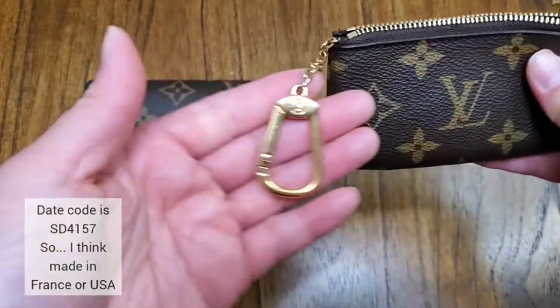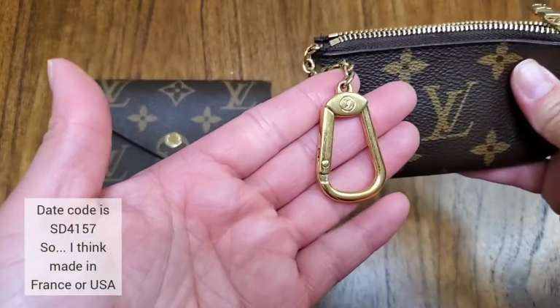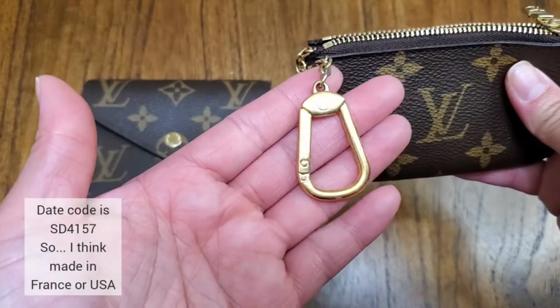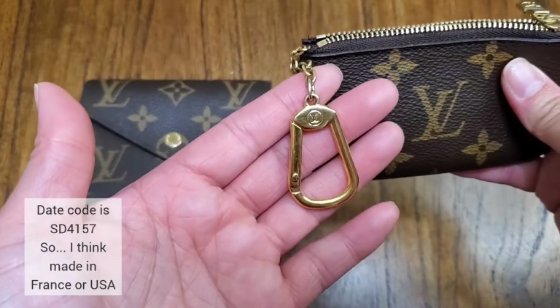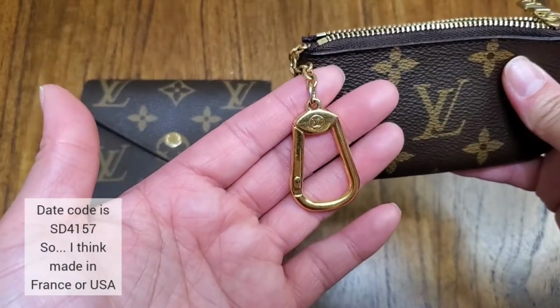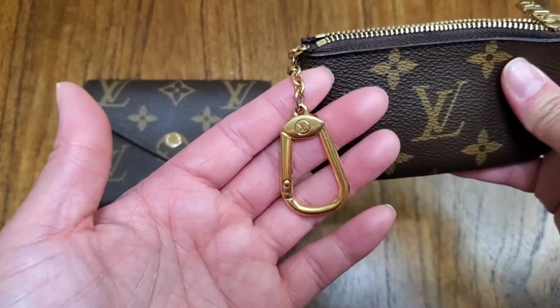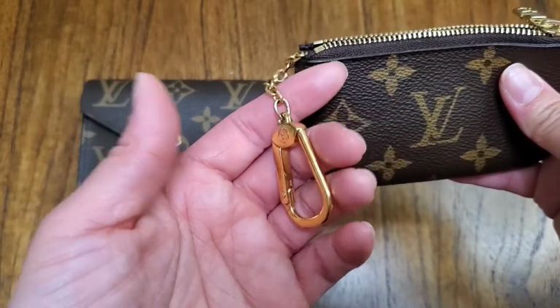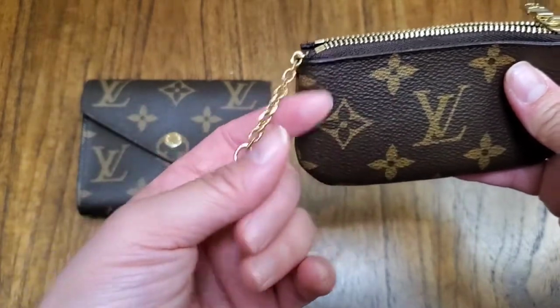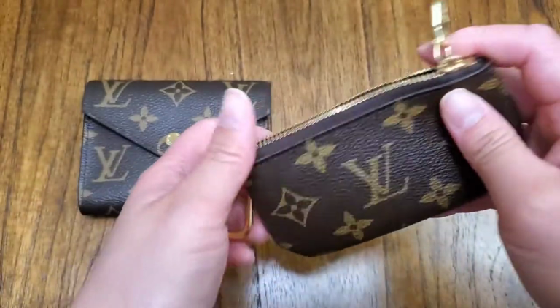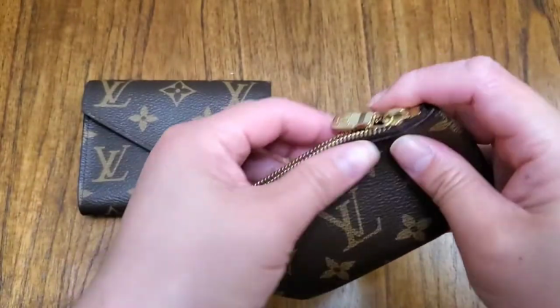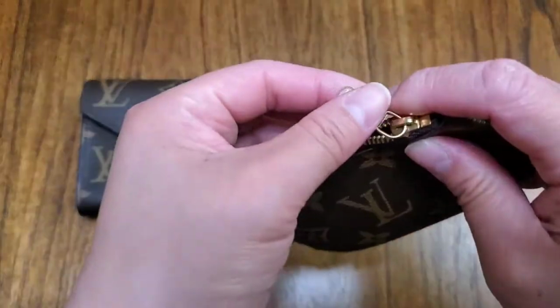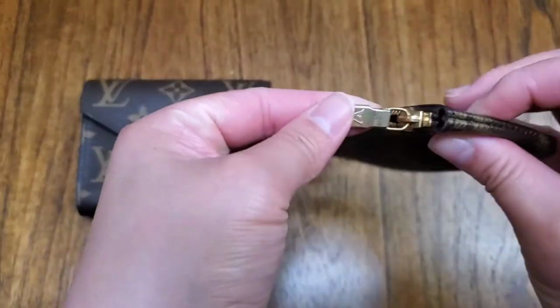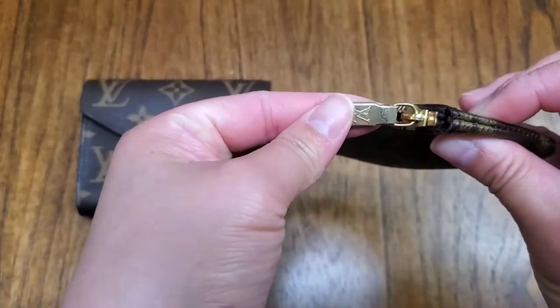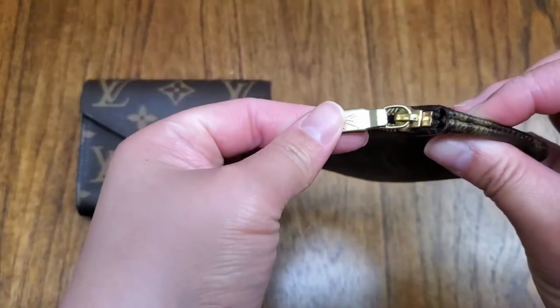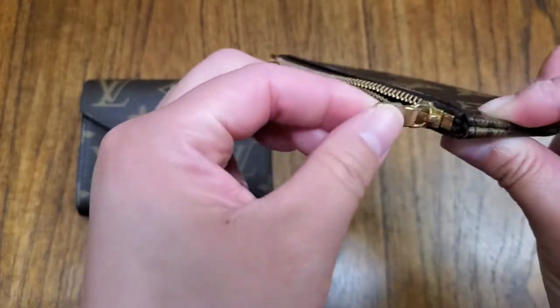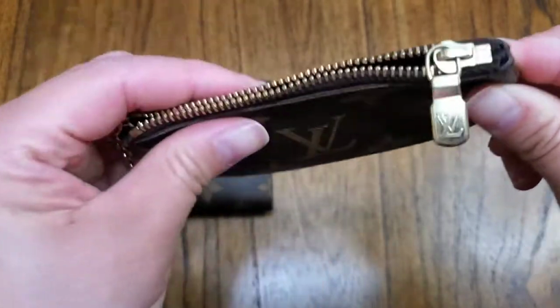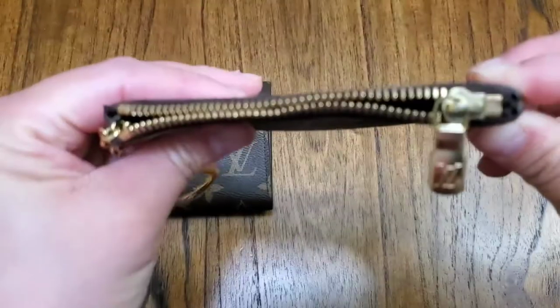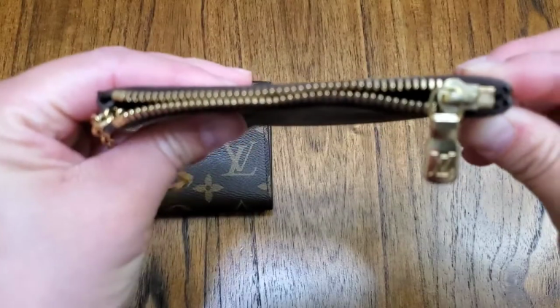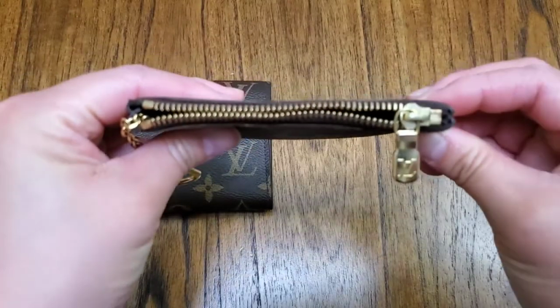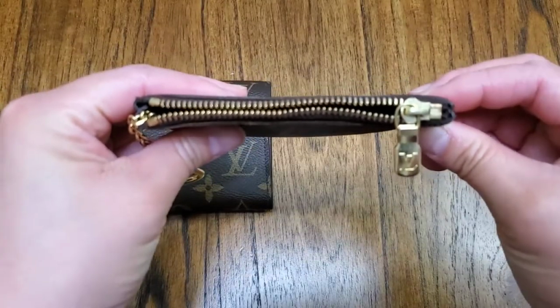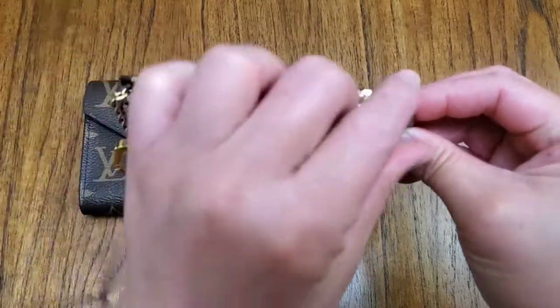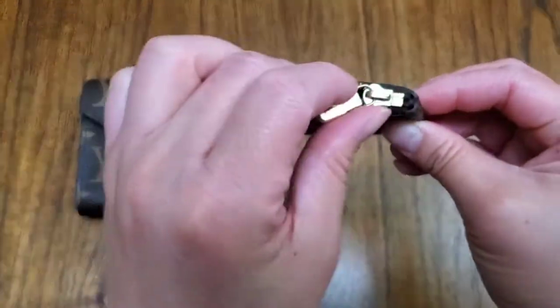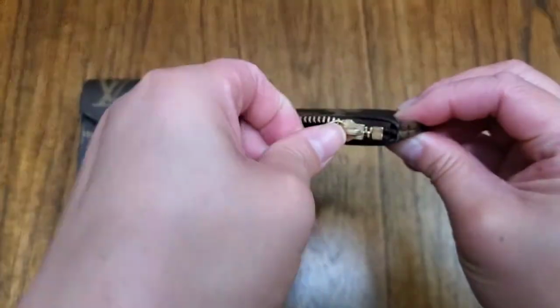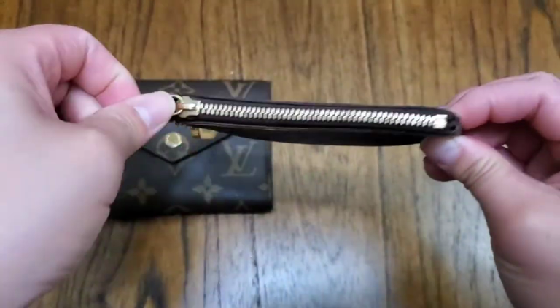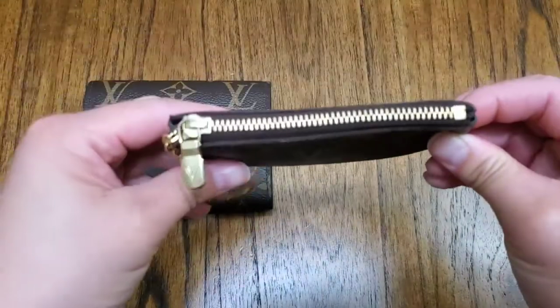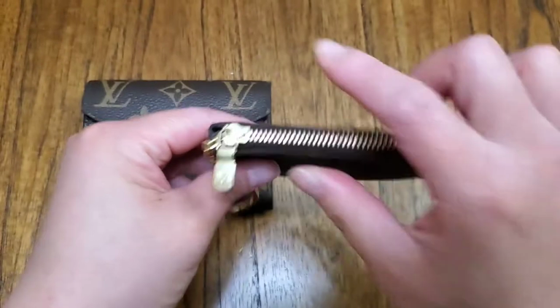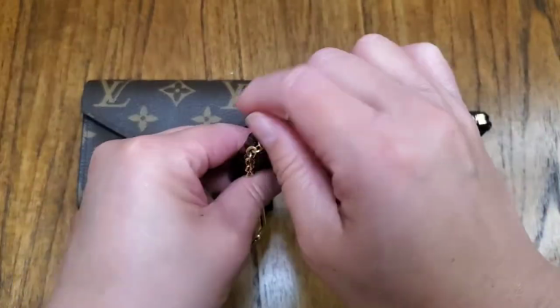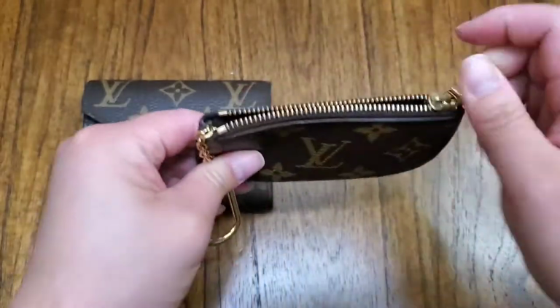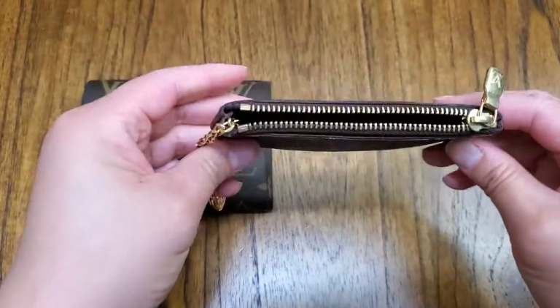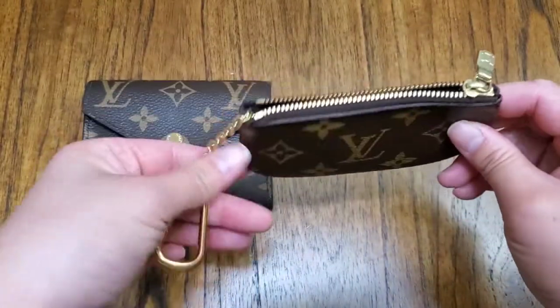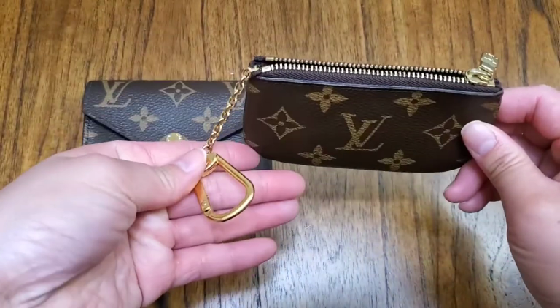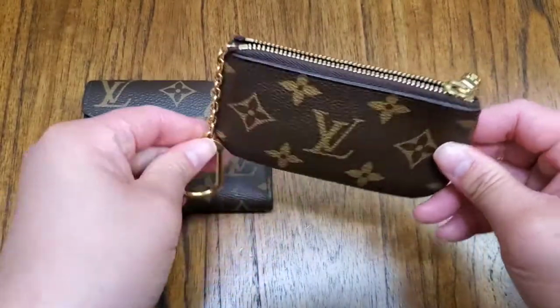The hardware has some scratches as expected, and on the zipper too, but it works just fine.